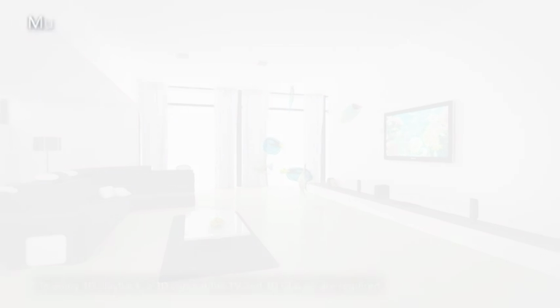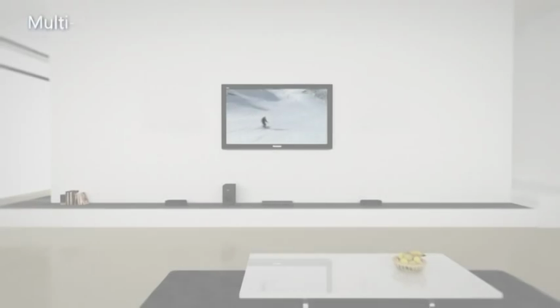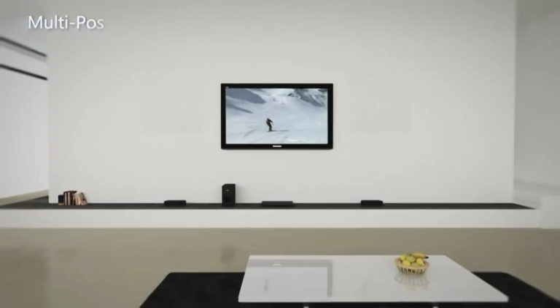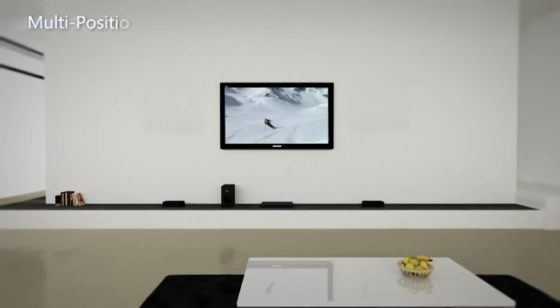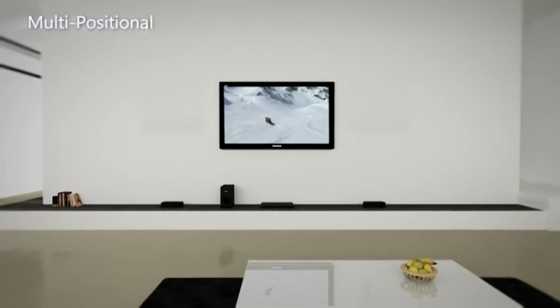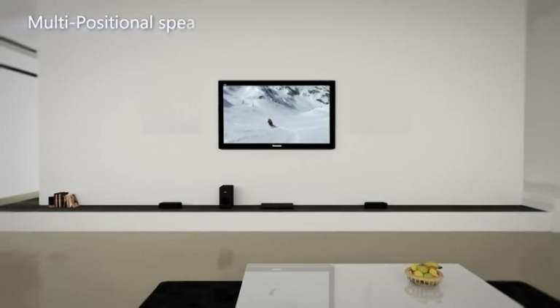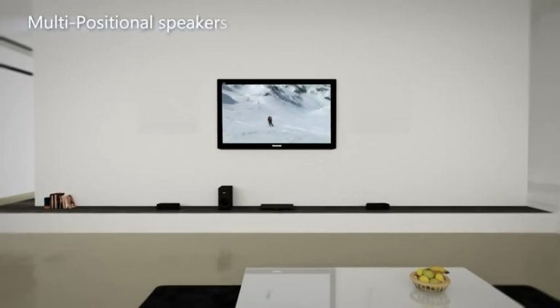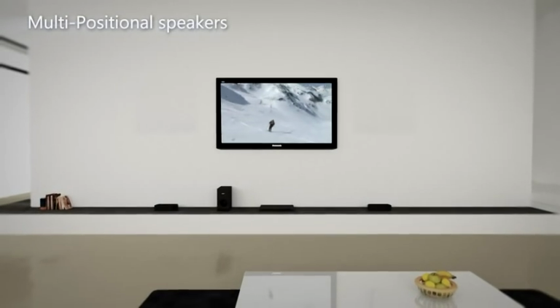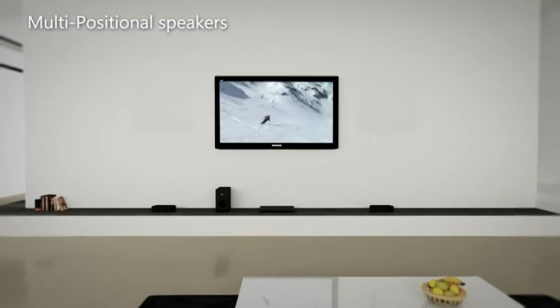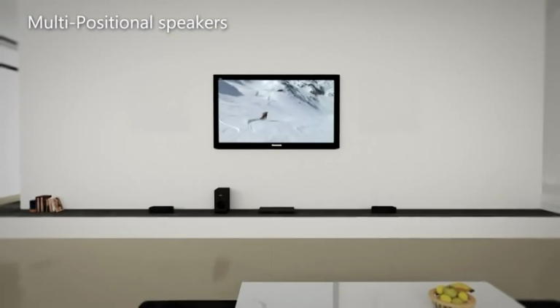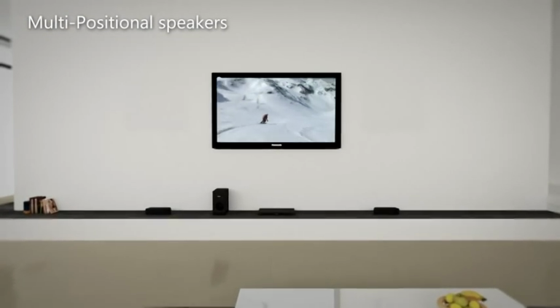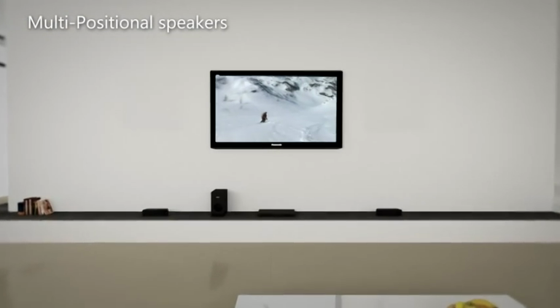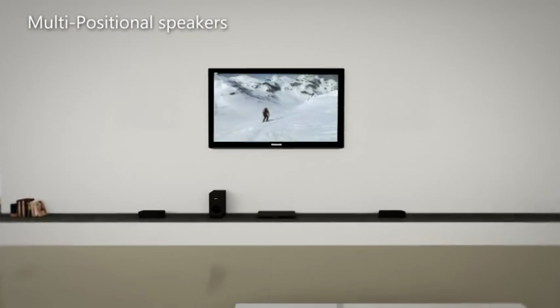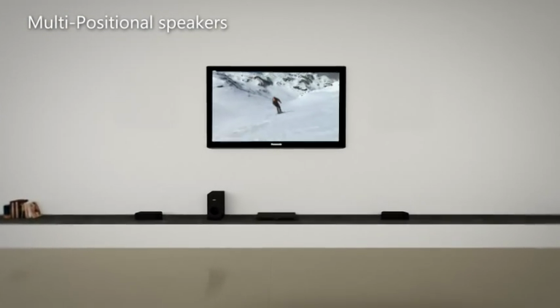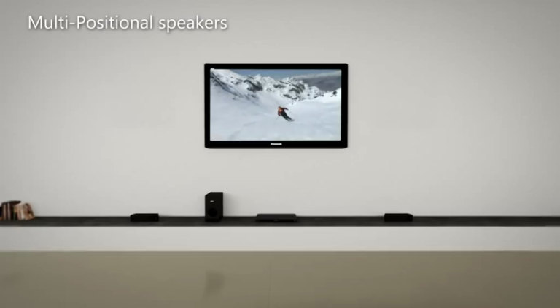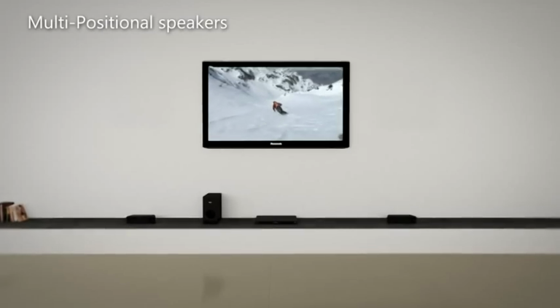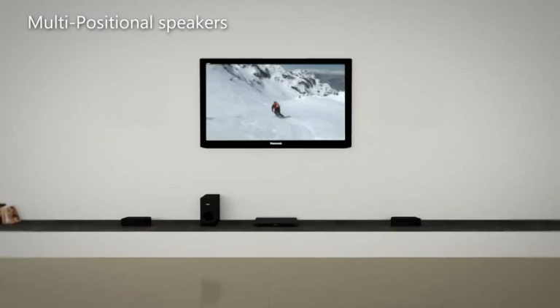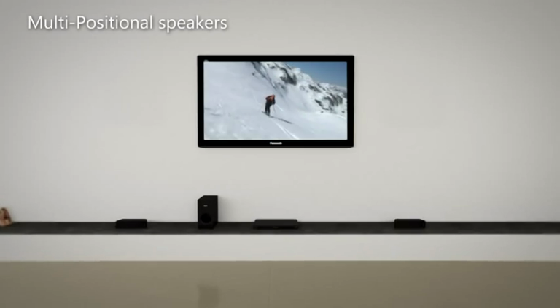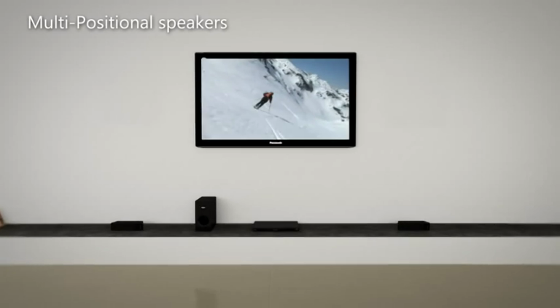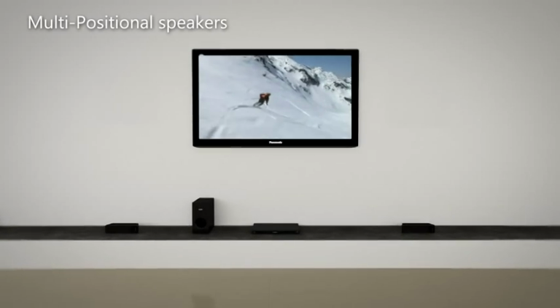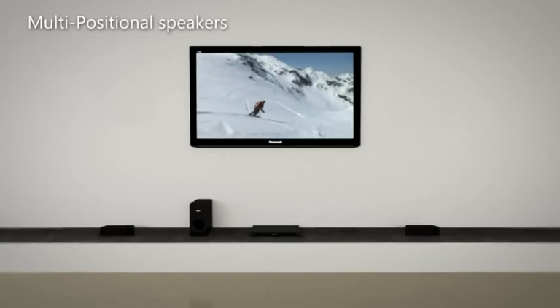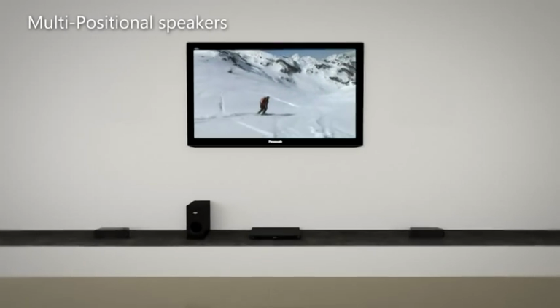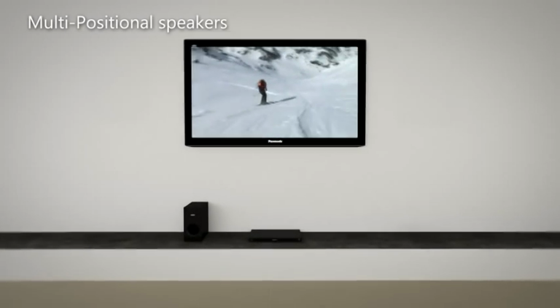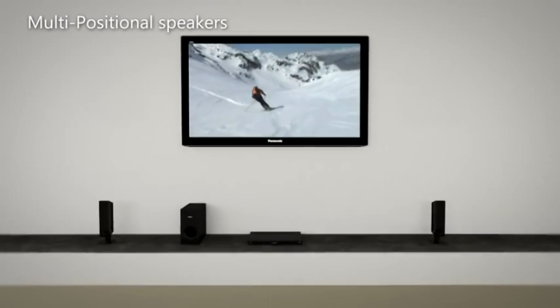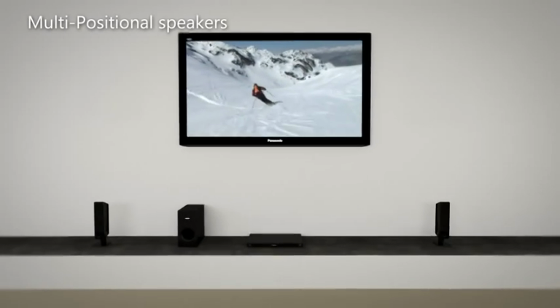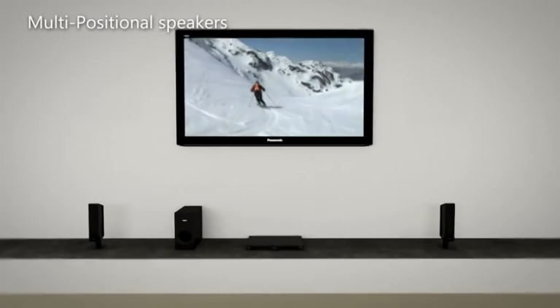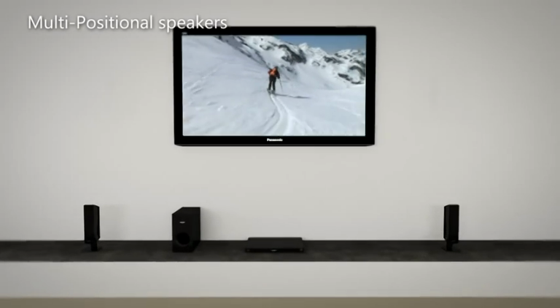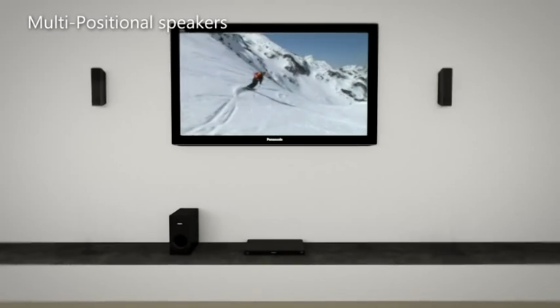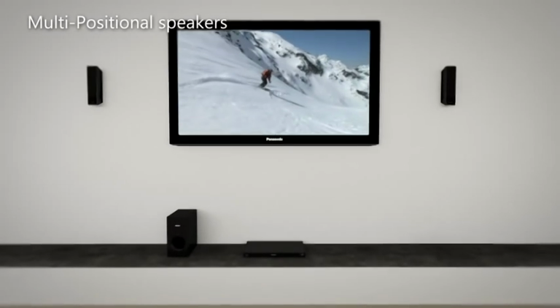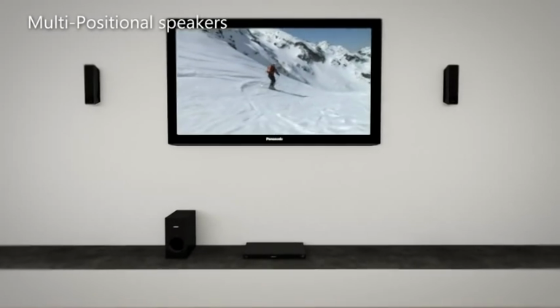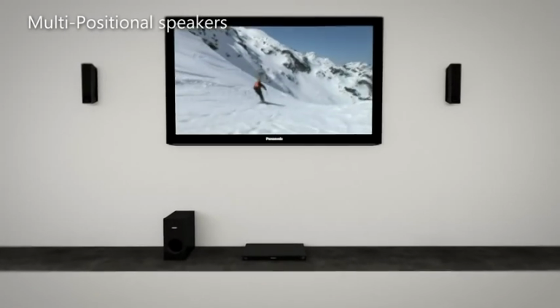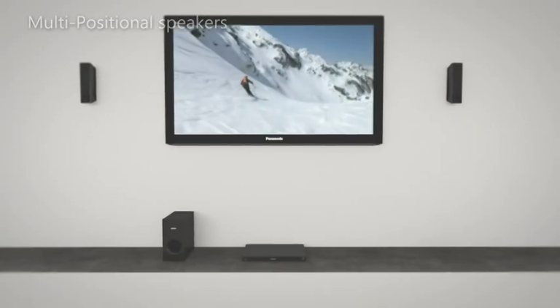Perfect for any room, even where space is tight, the multi-positional space-saving speakers can be placed horizontally or vertically and can also be wall-mounted.